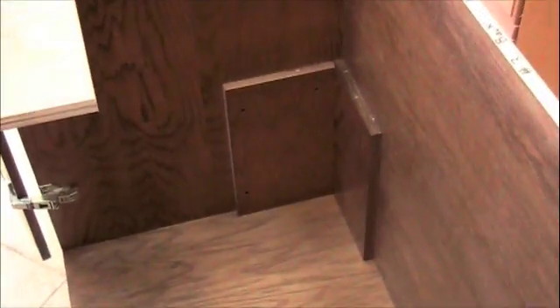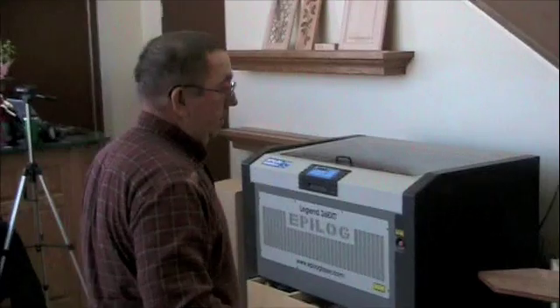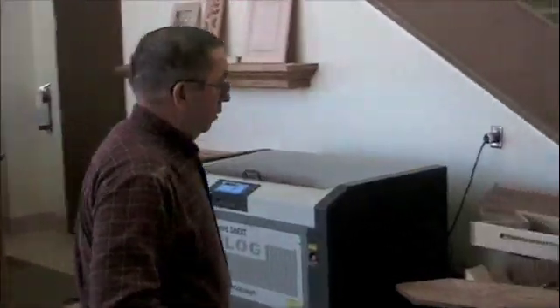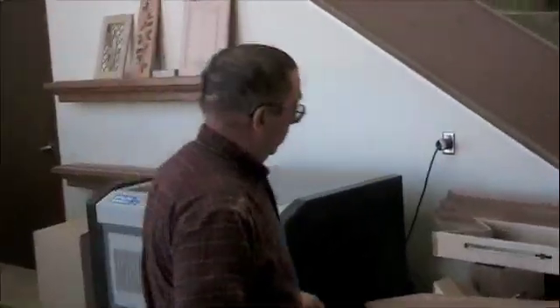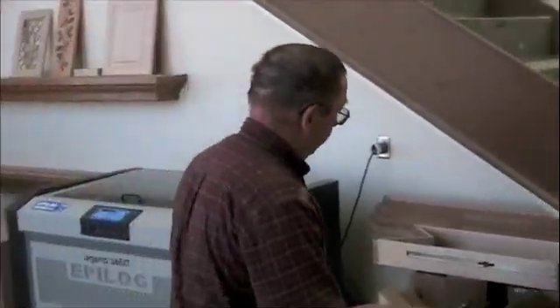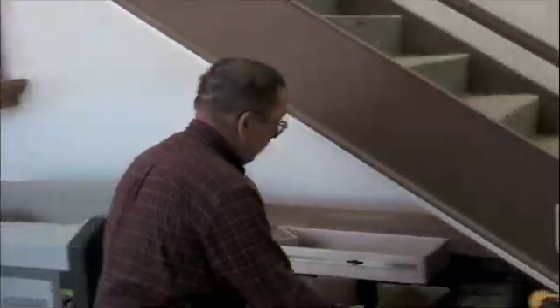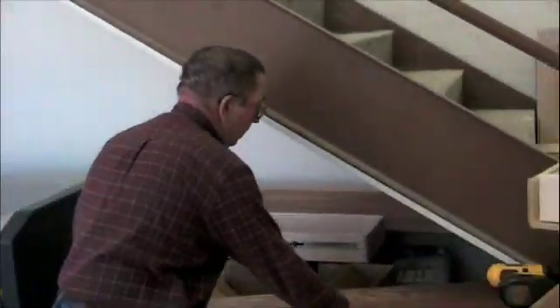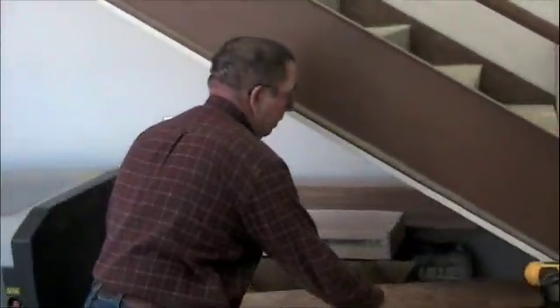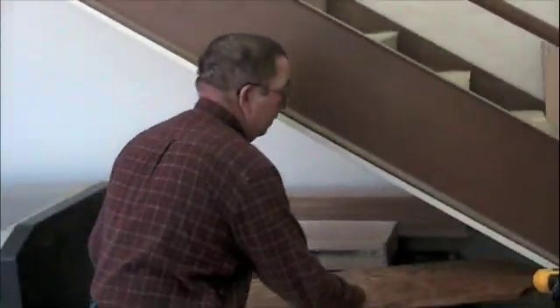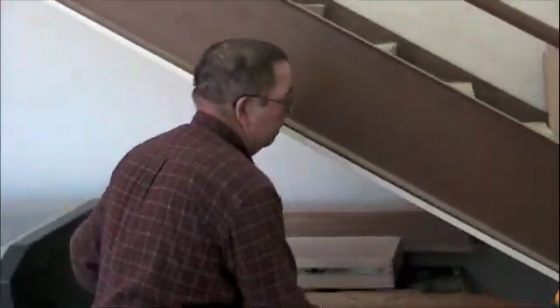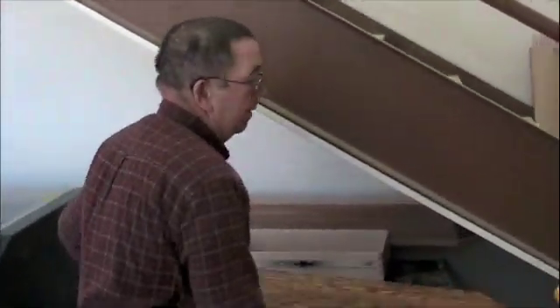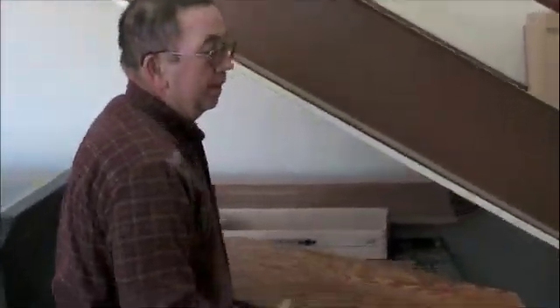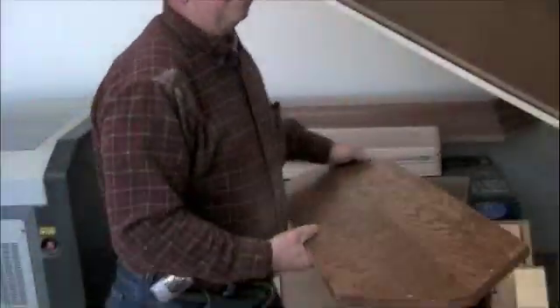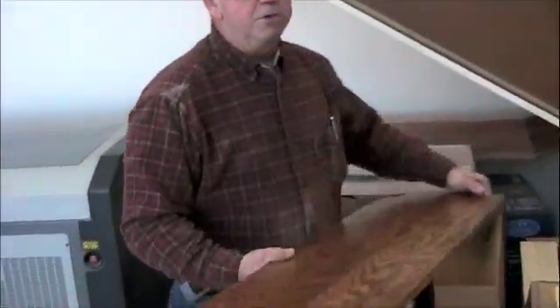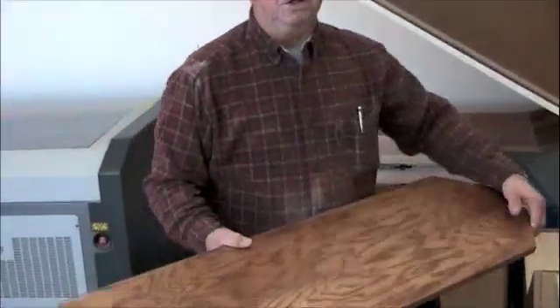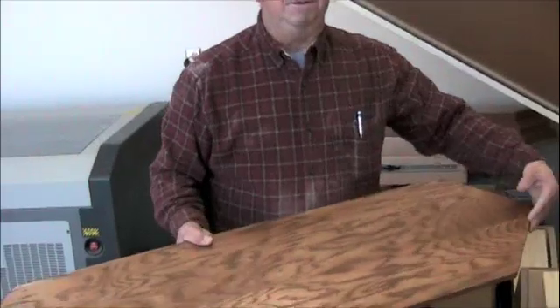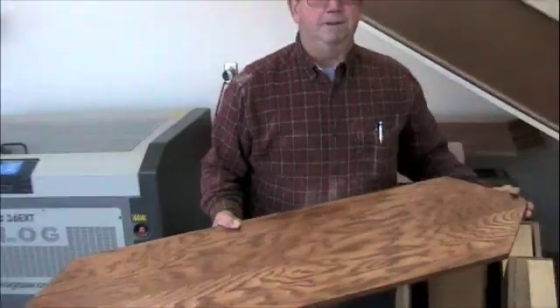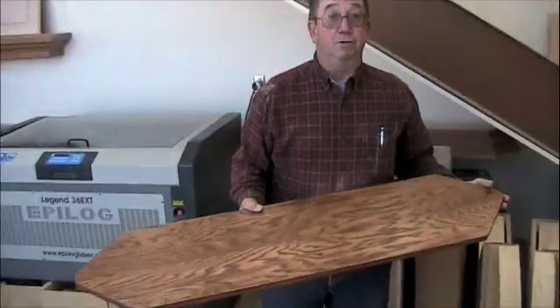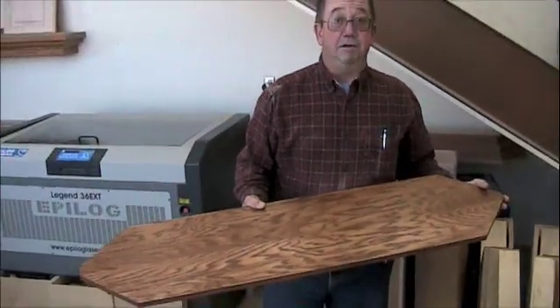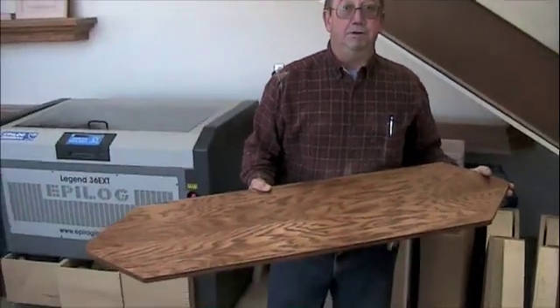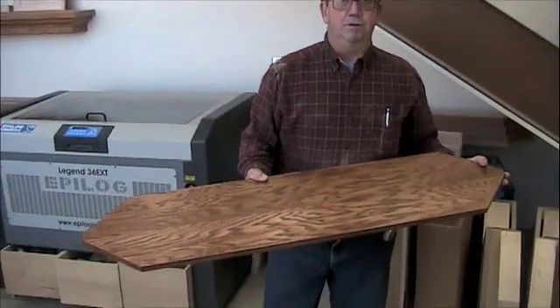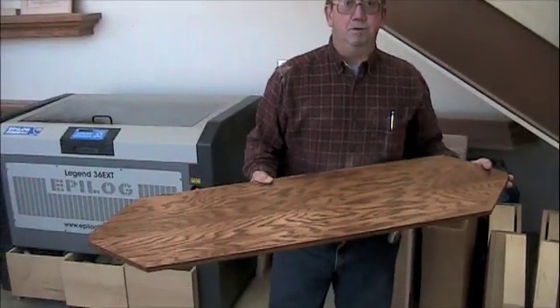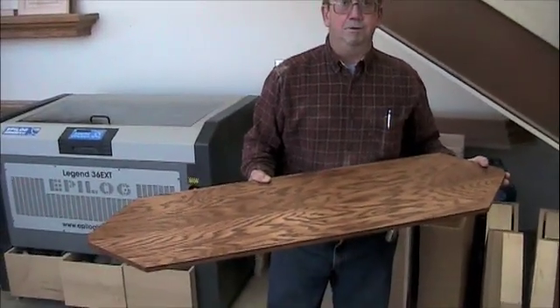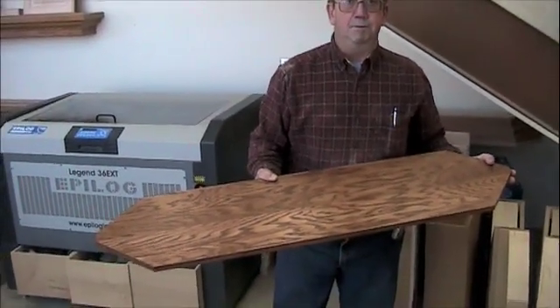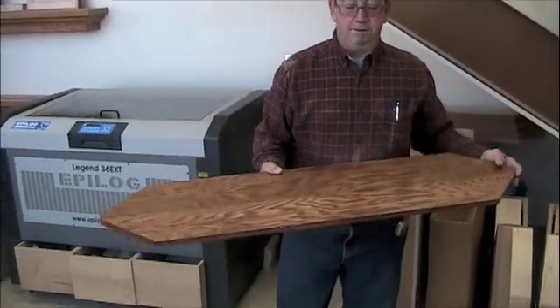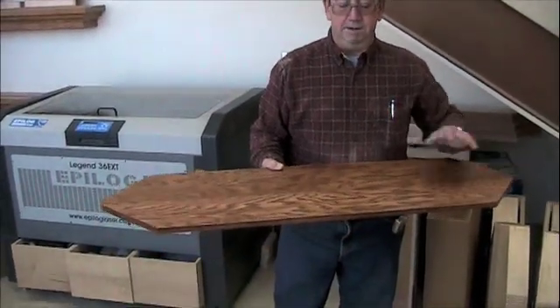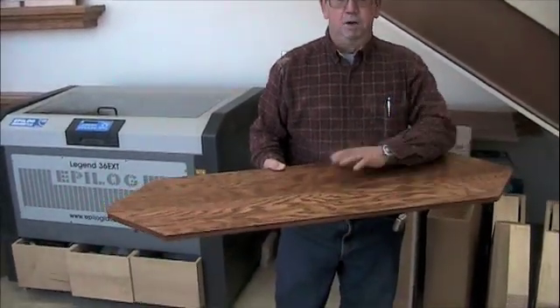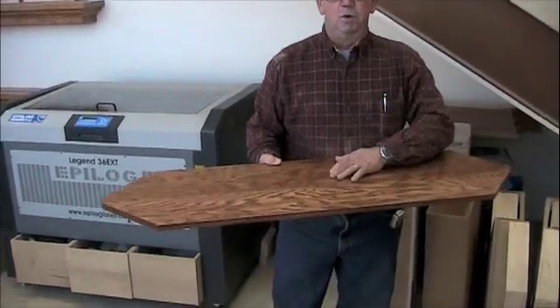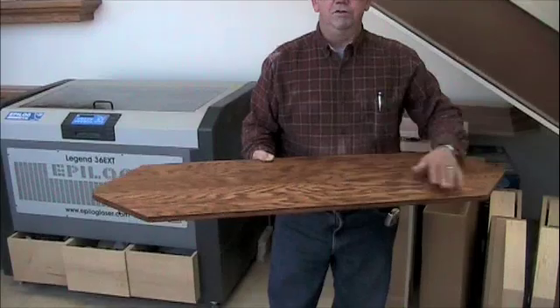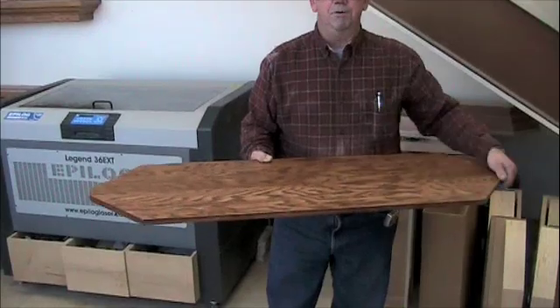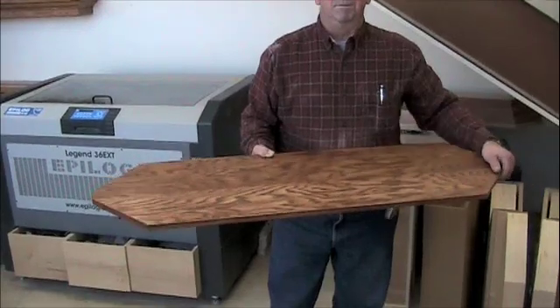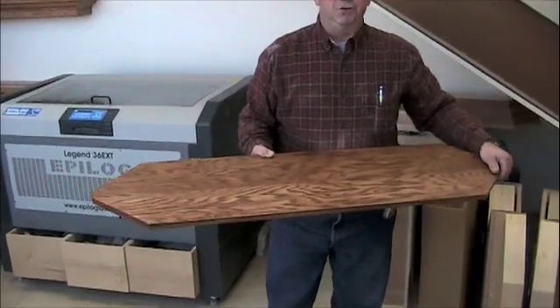You will also need a support shelf. This goes across those corner support blocks and holds your upper module.